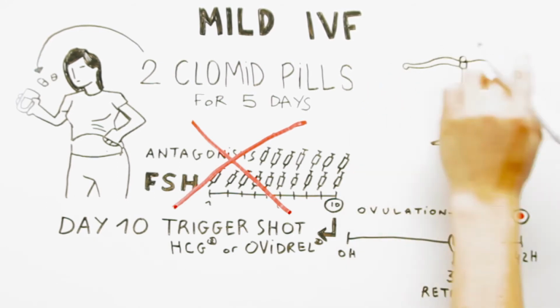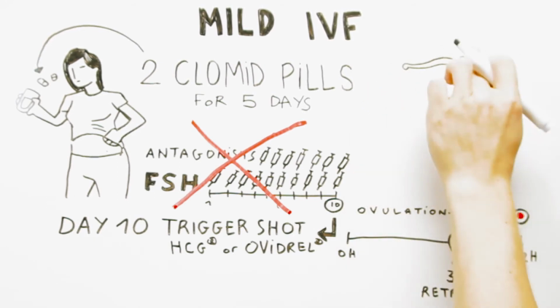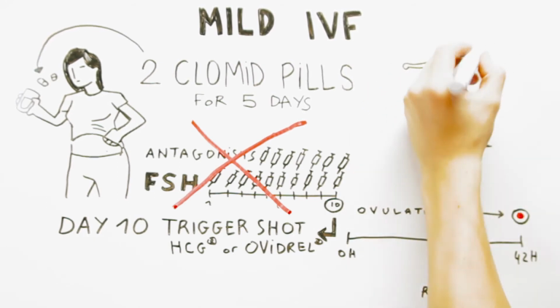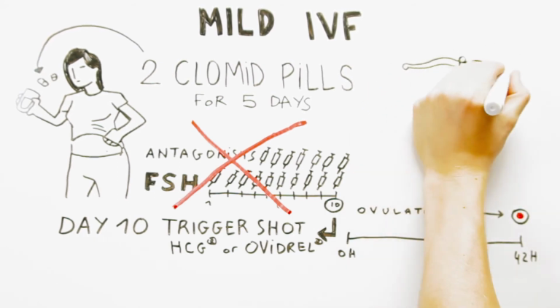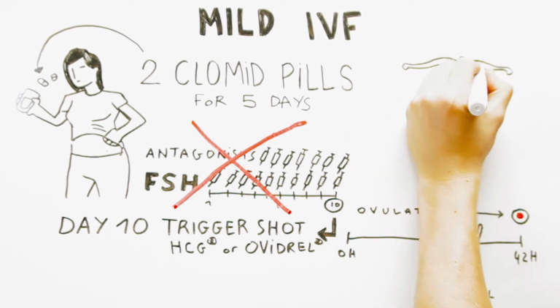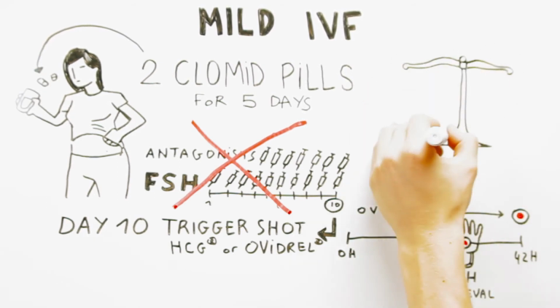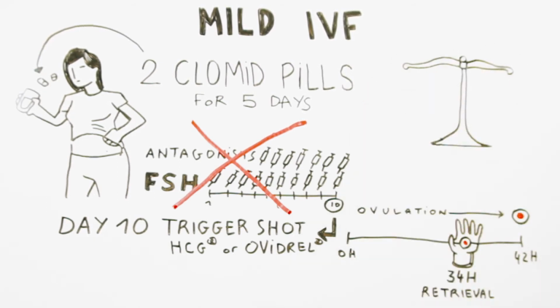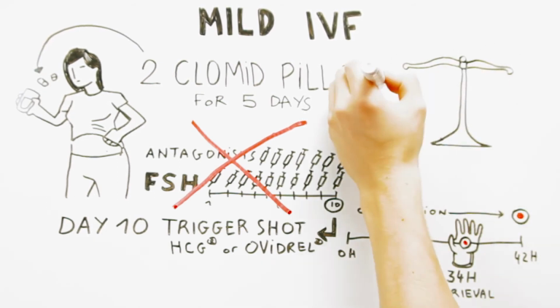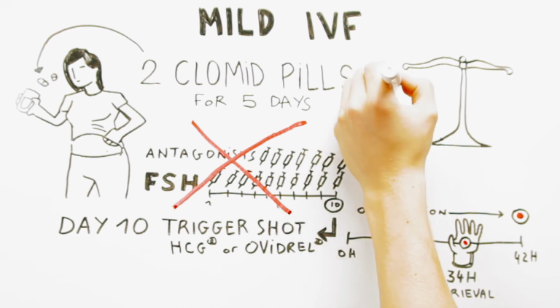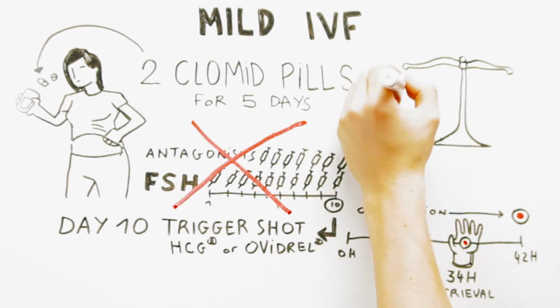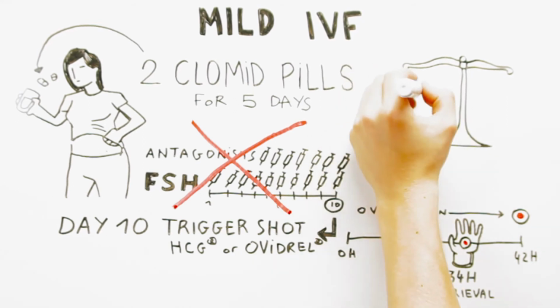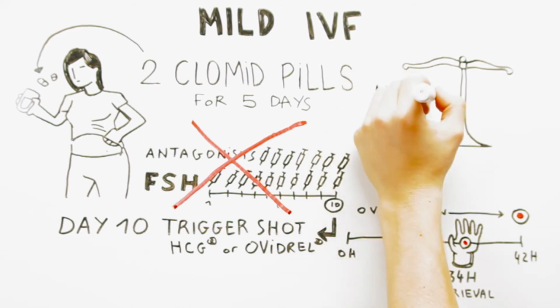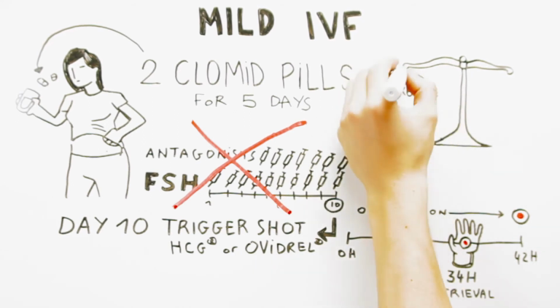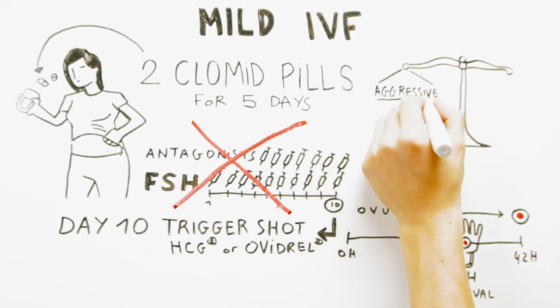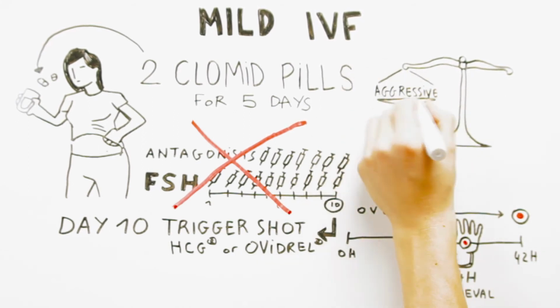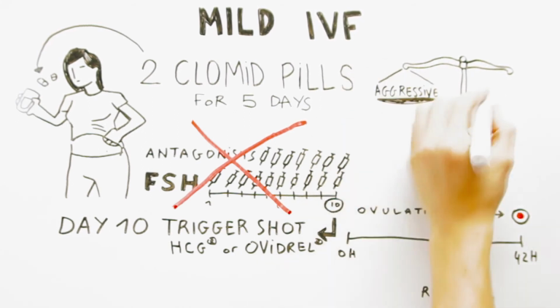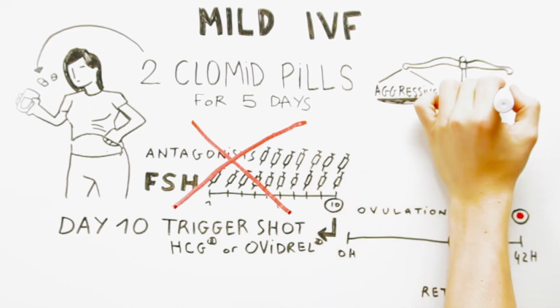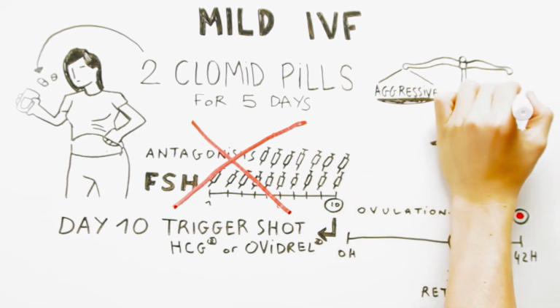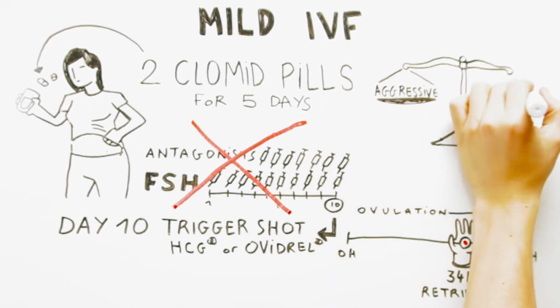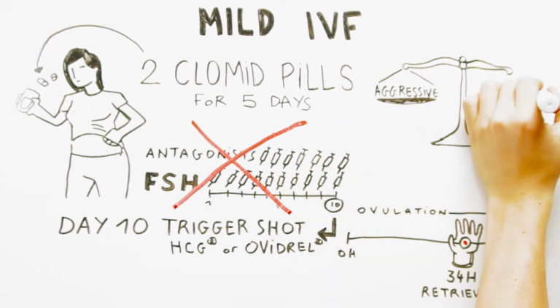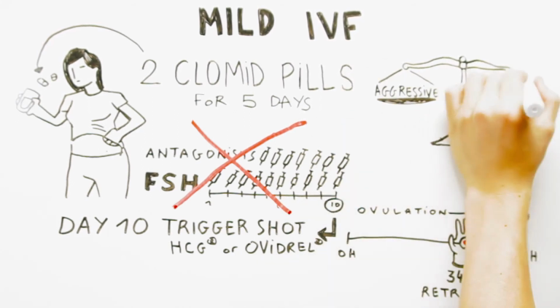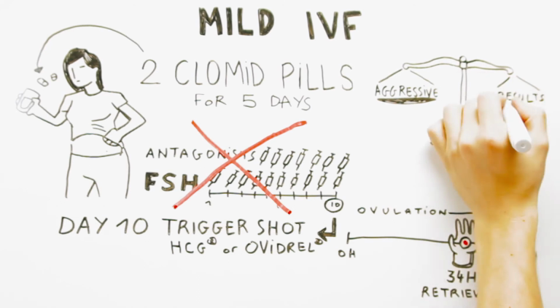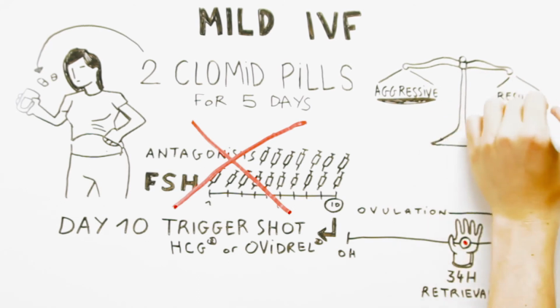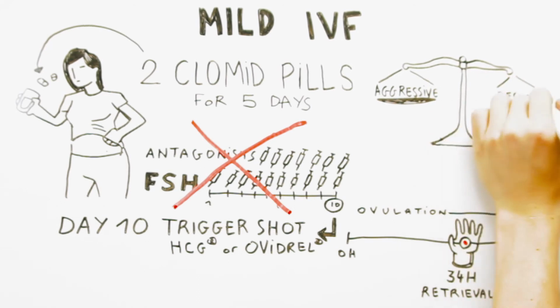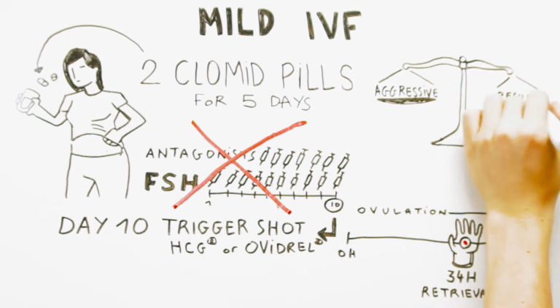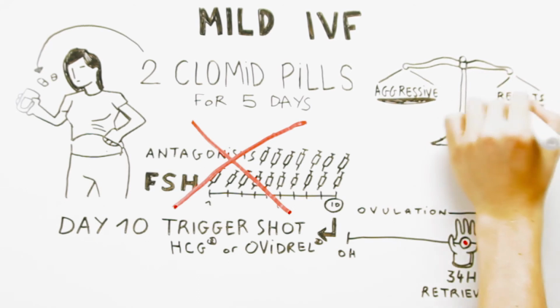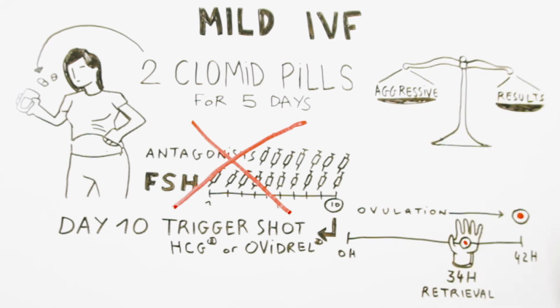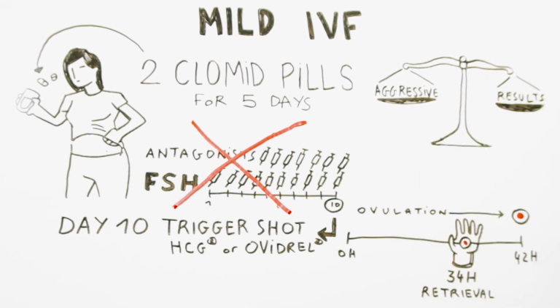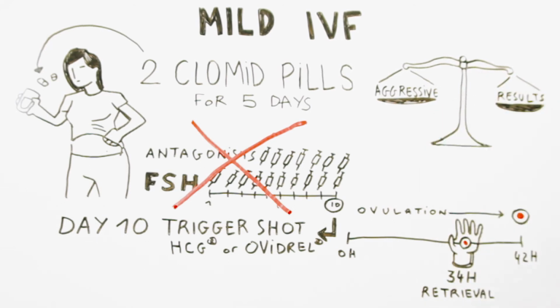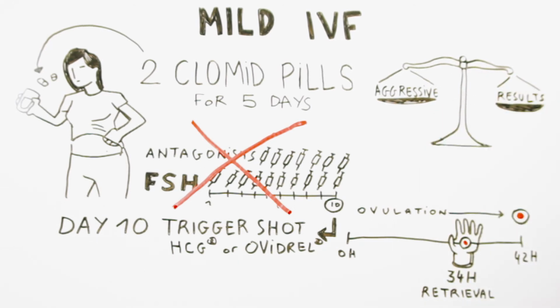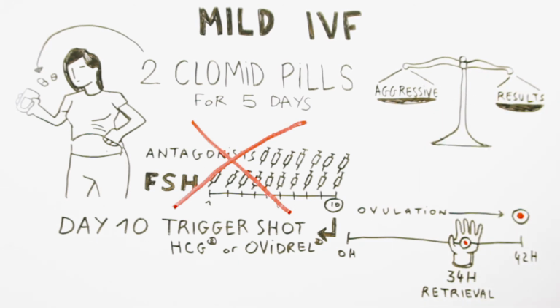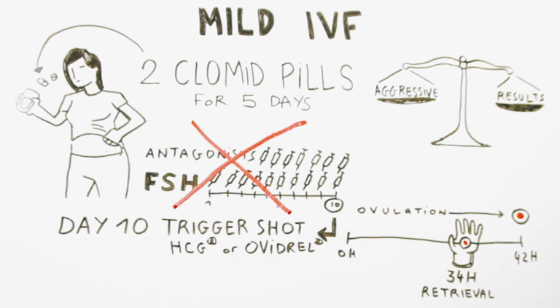Although it may be a desirable approach, mild IVF is less efficacious than conventional IVF, and possibly natural IVF-M, and more tries may have to be done in order to achieve success.